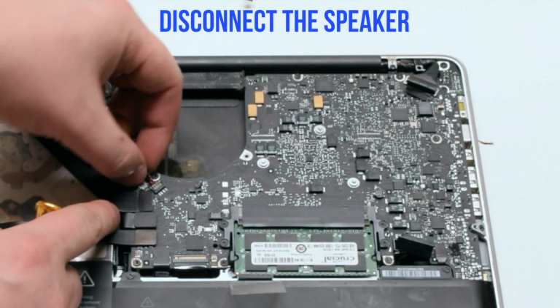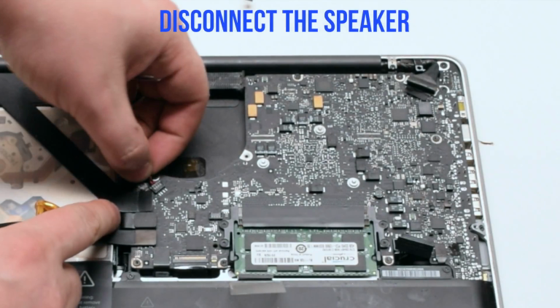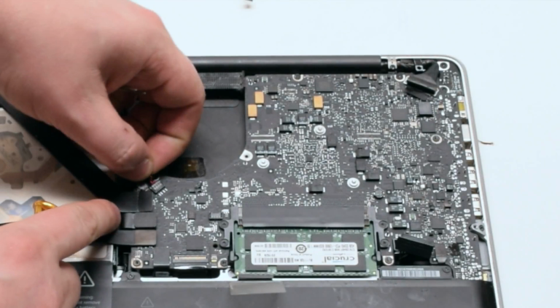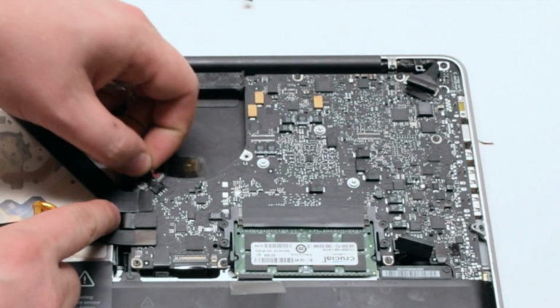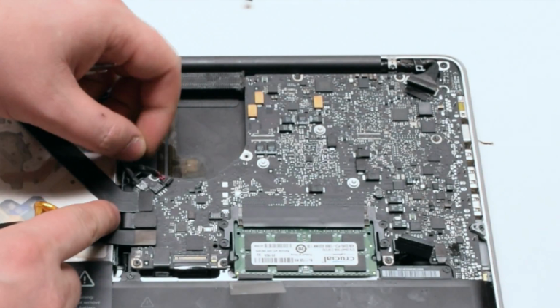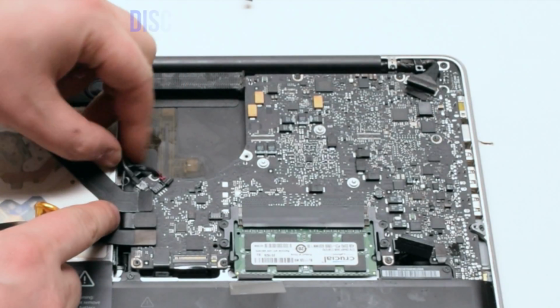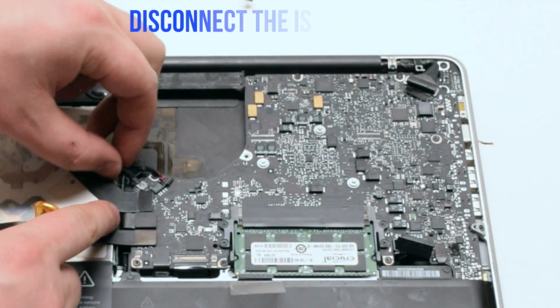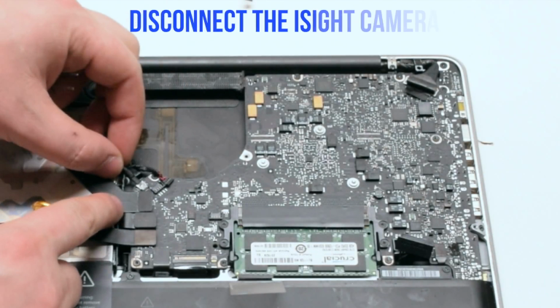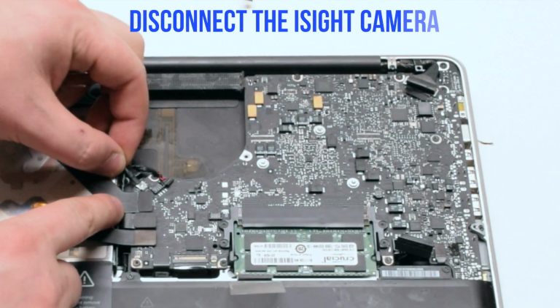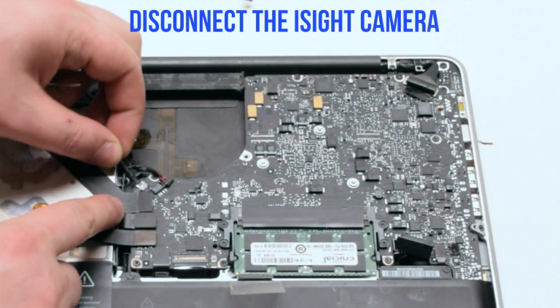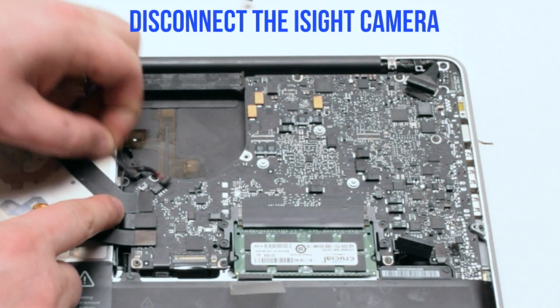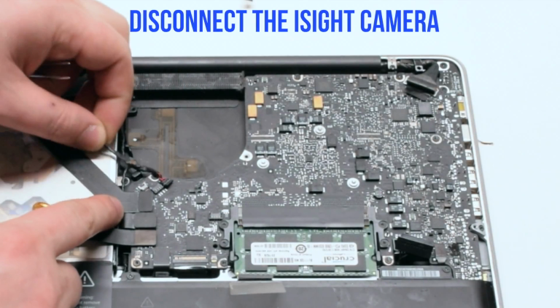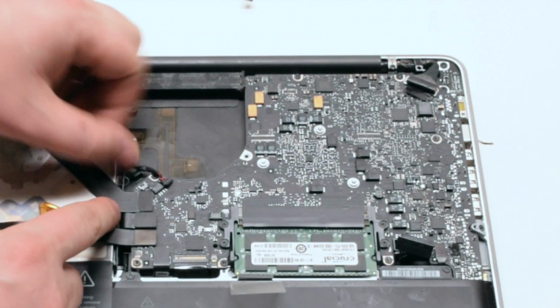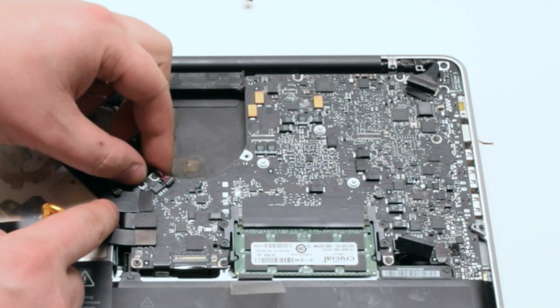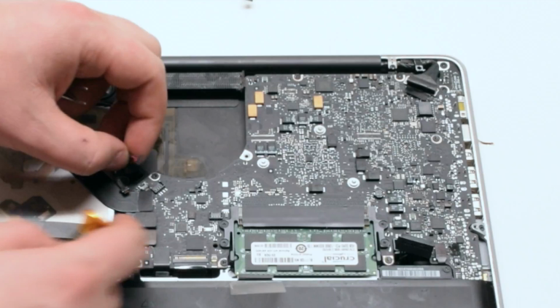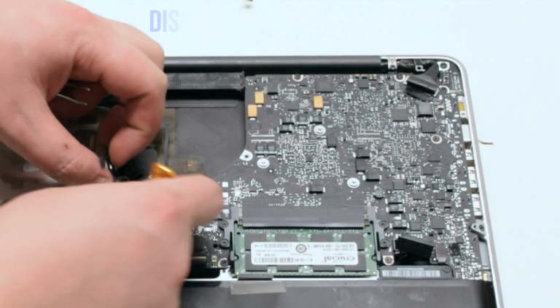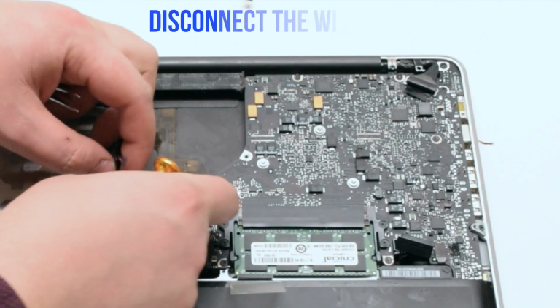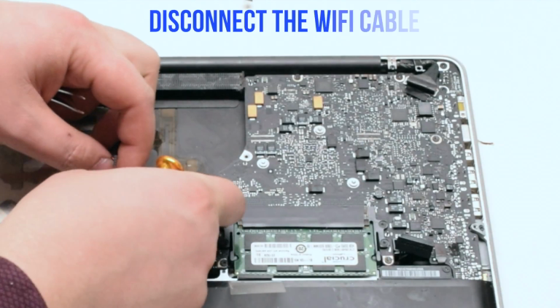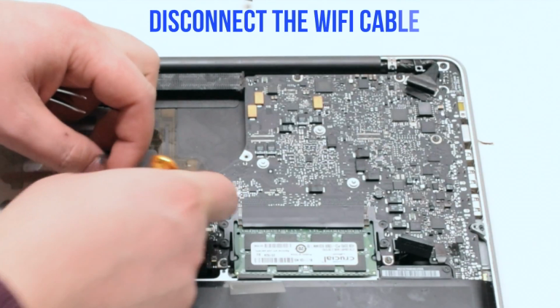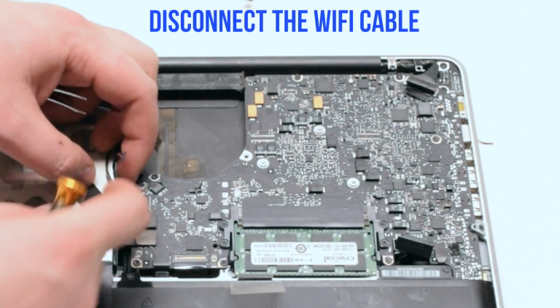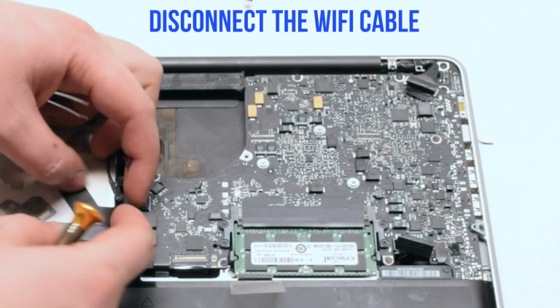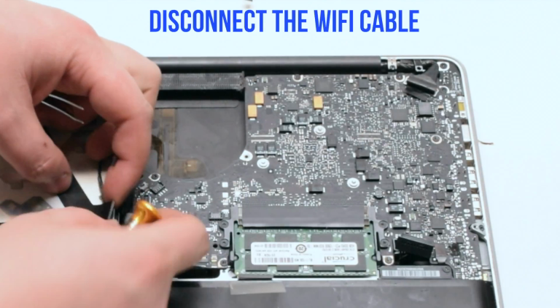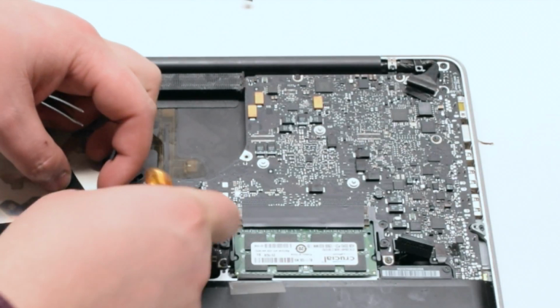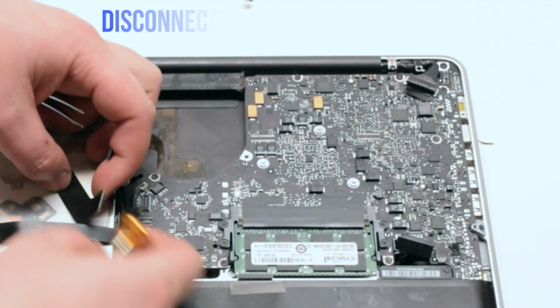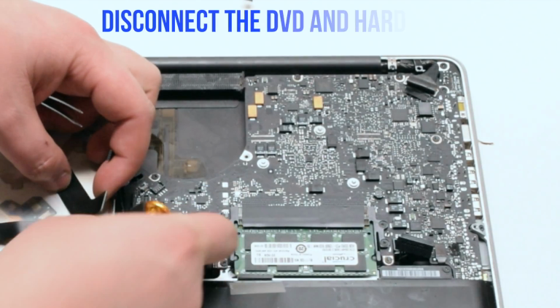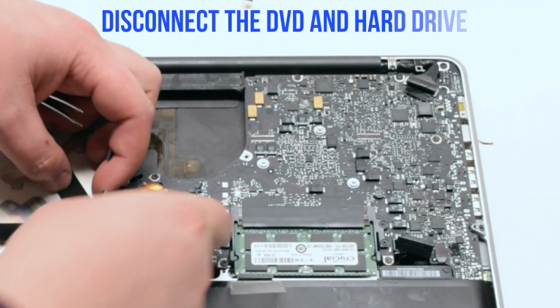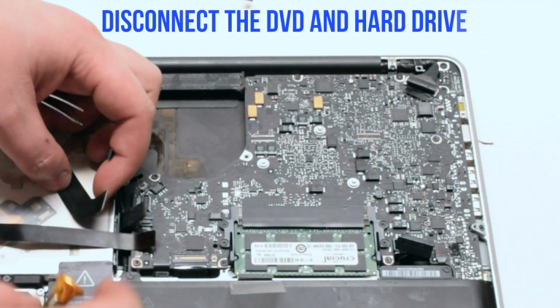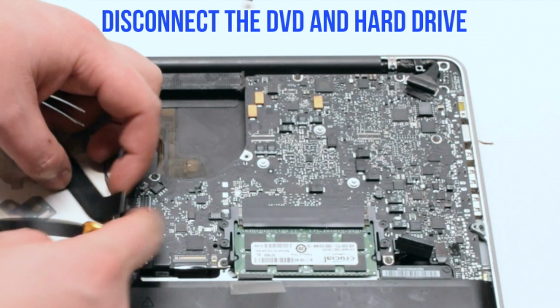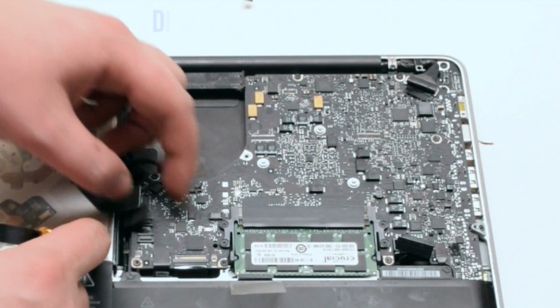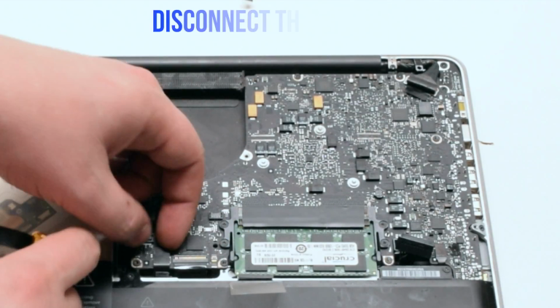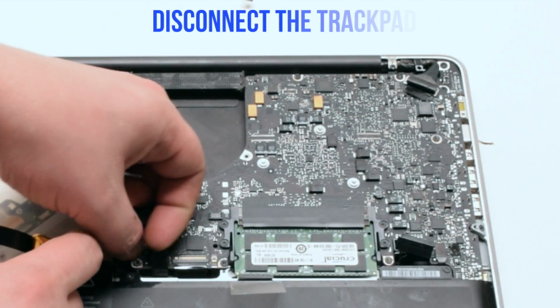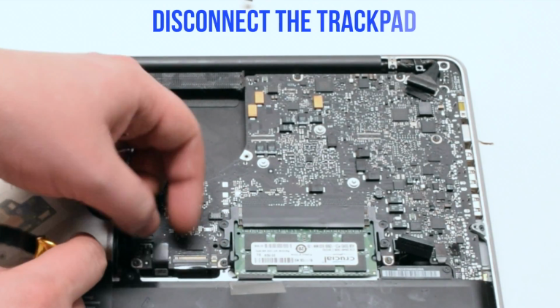Disconnect the speaker. Disconnect the iSight camera. Disconnect the Wi-Fi card. Disconnect the hard drive and the DVD-ROM drive.